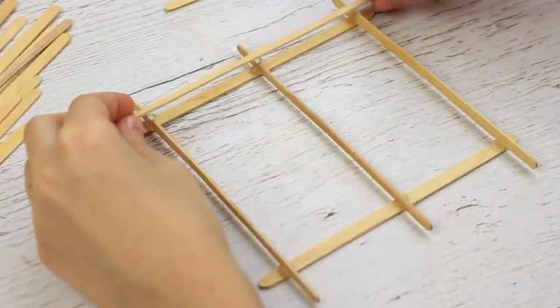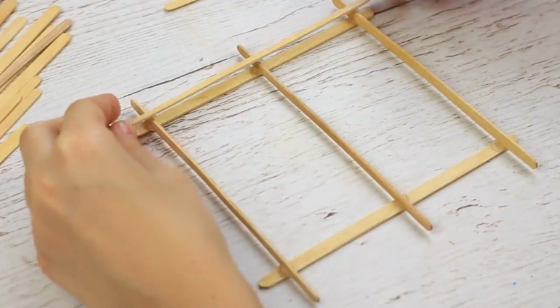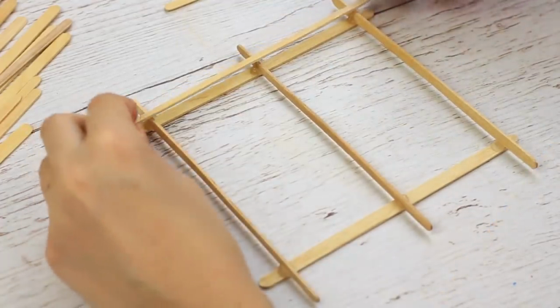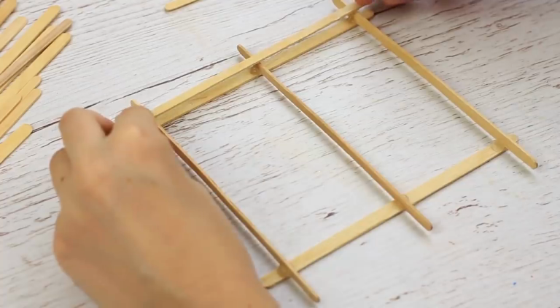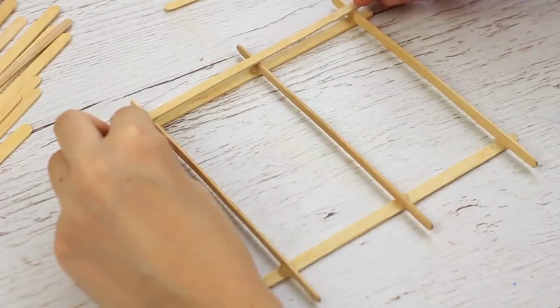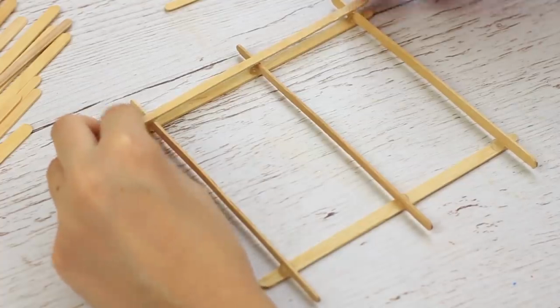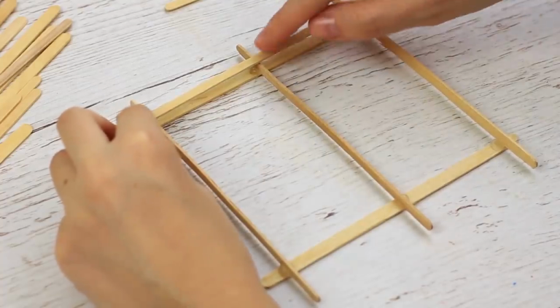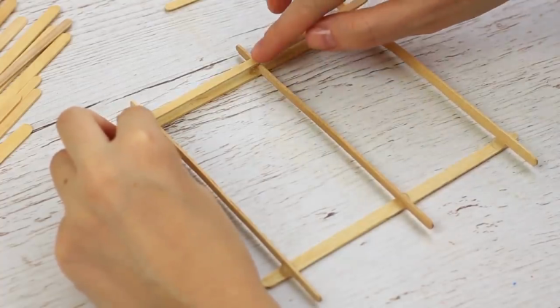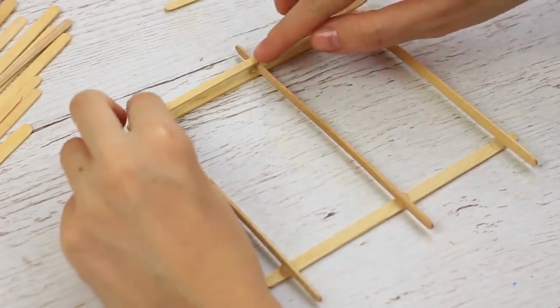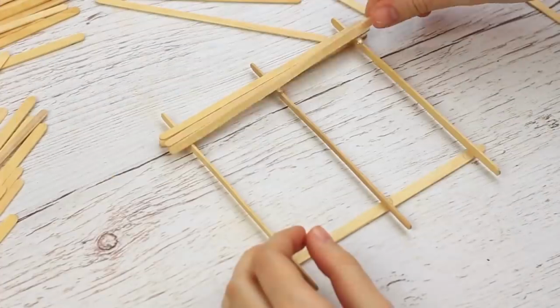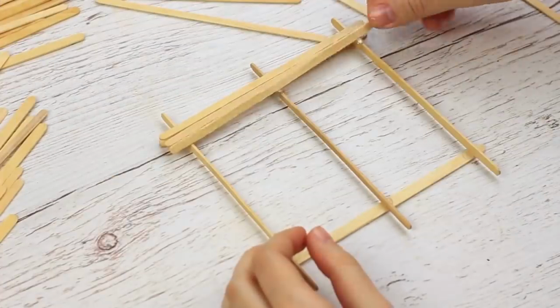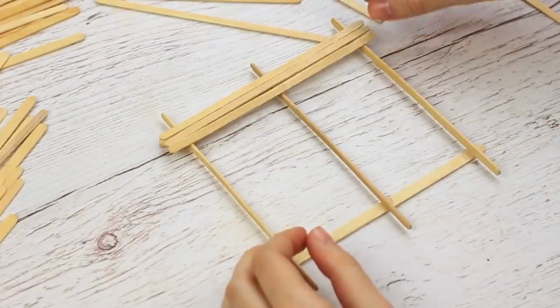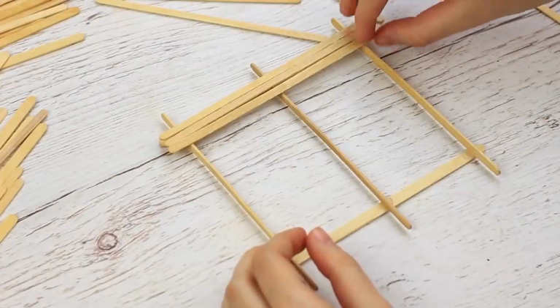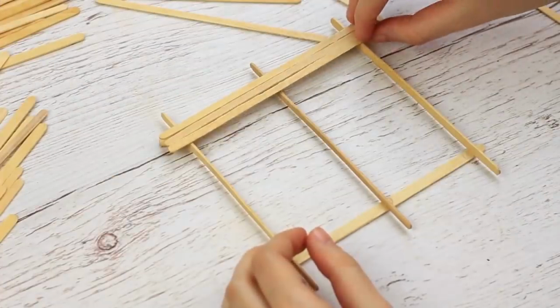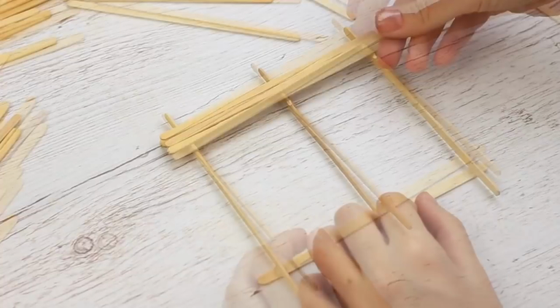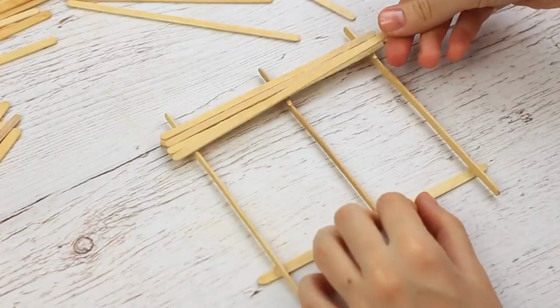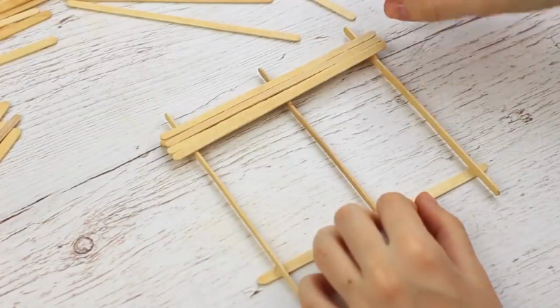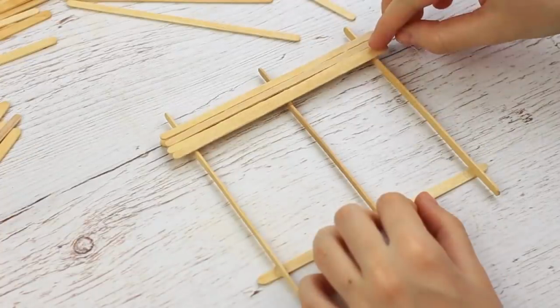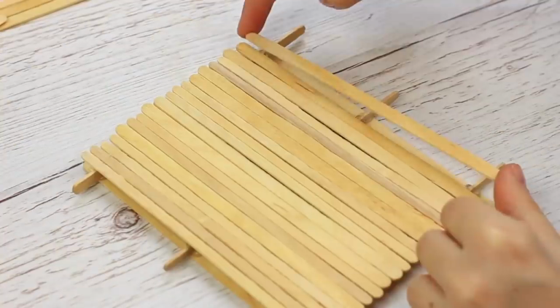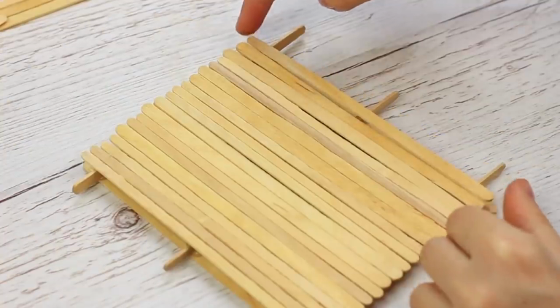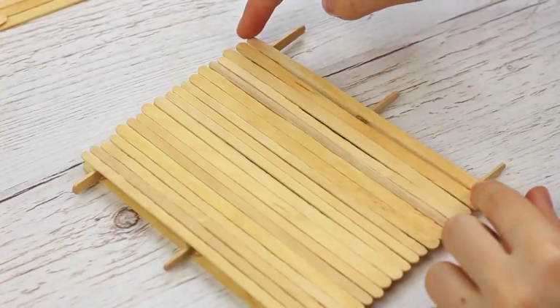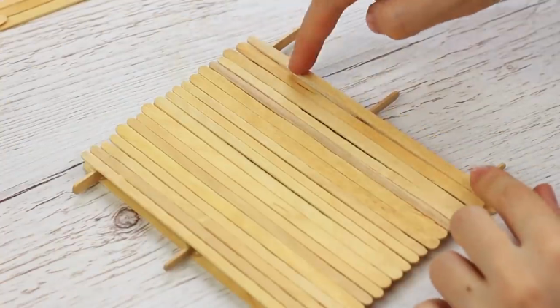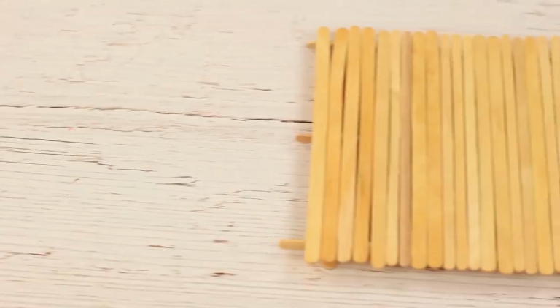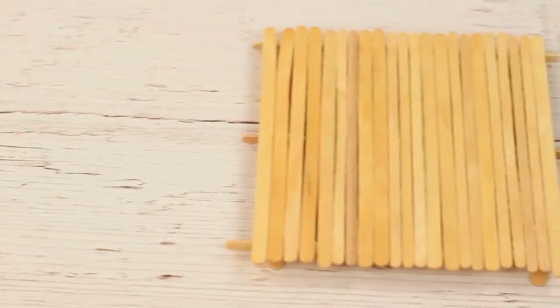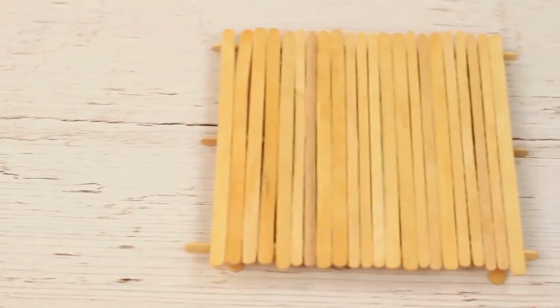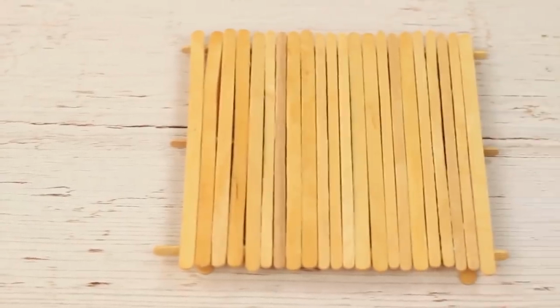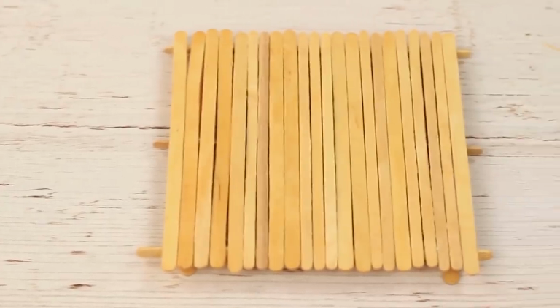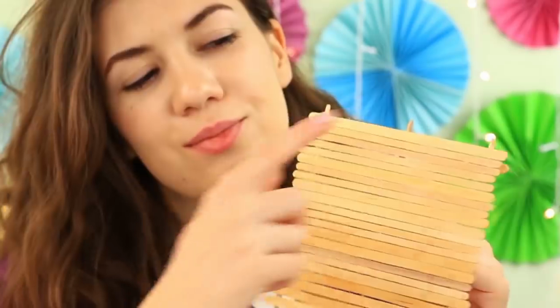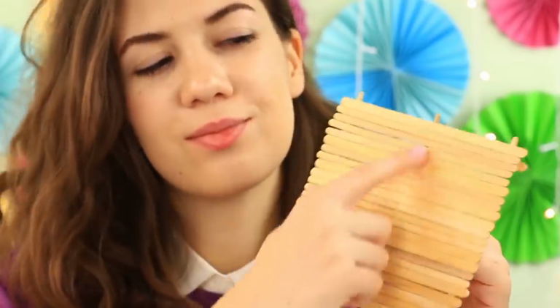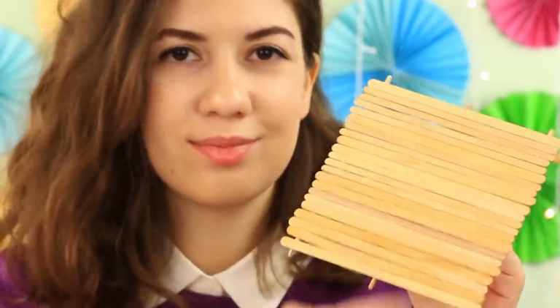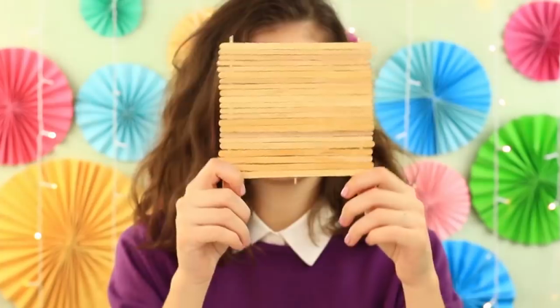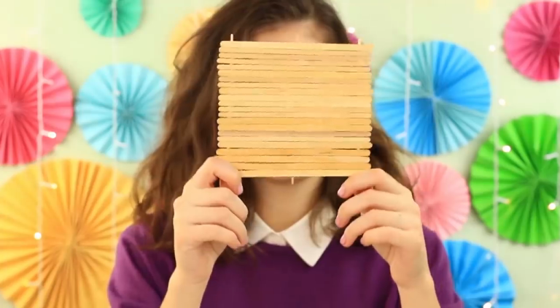Cover the frame with the sticks, hot gluing them one by one. We've got a flat cover. The marvelous coaster looks like a wooden raft.